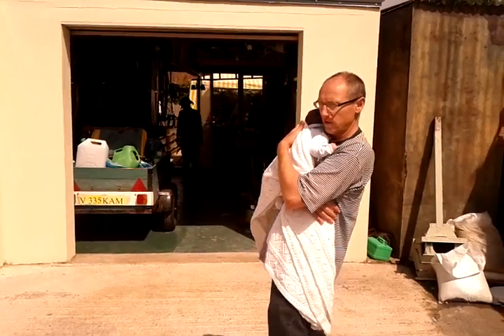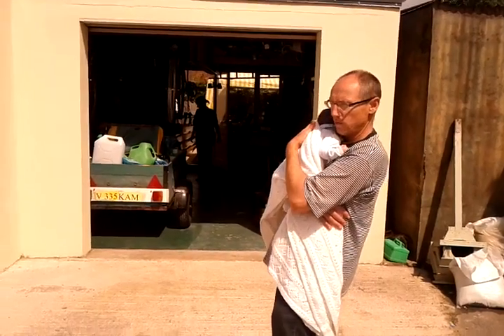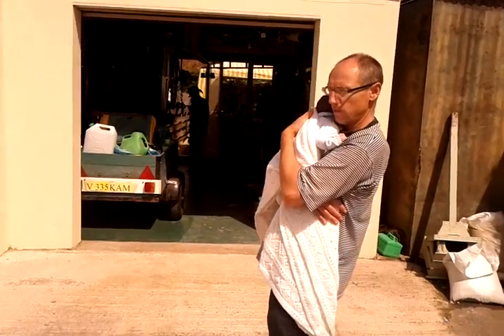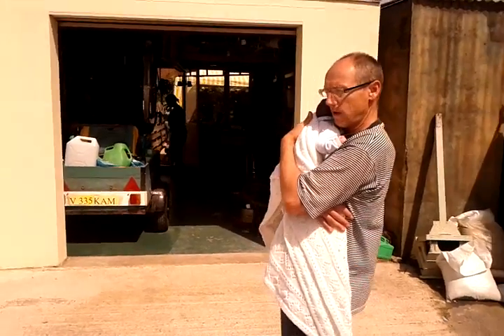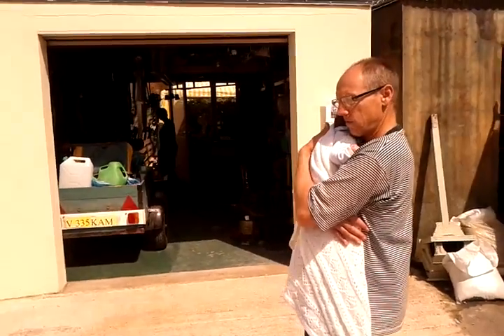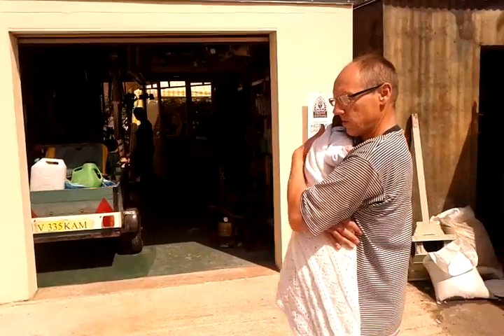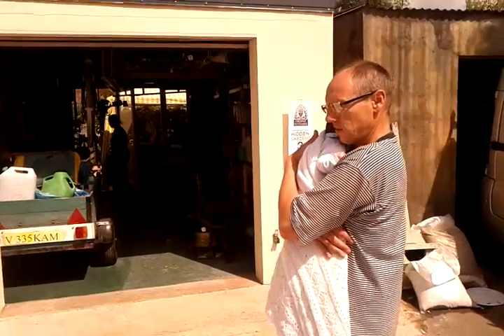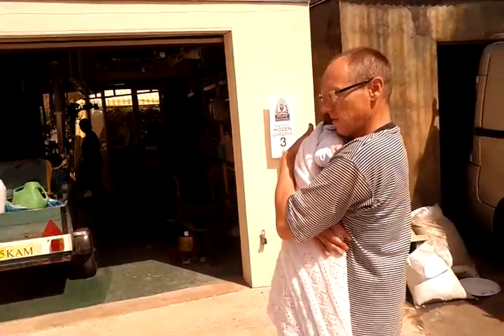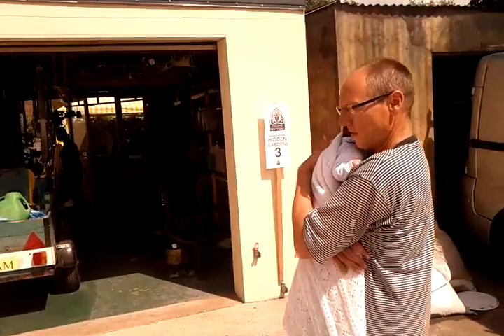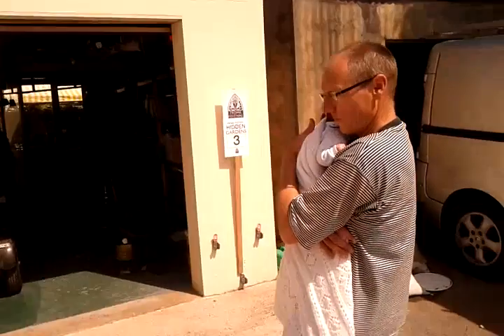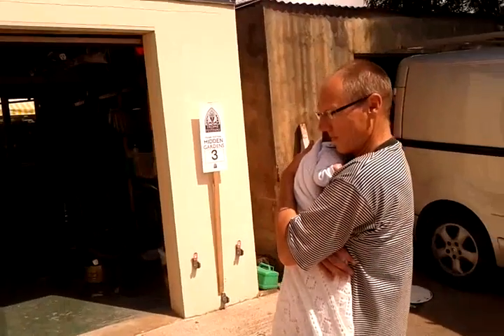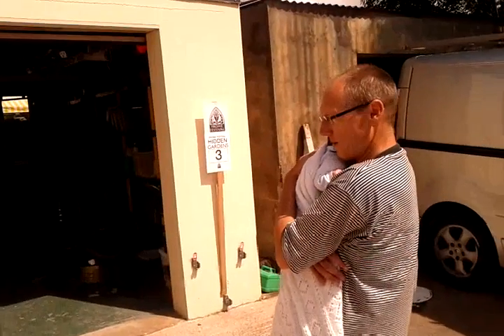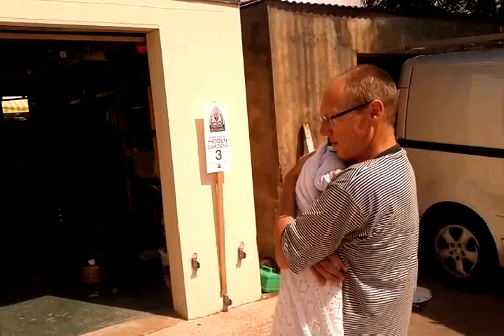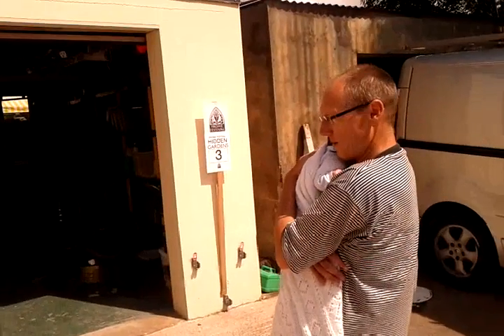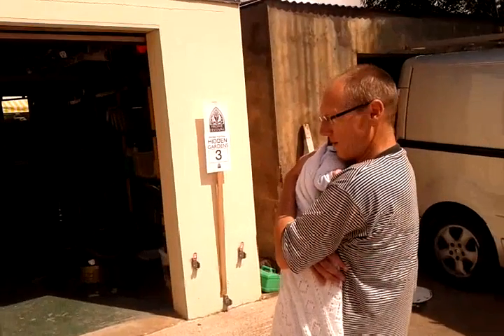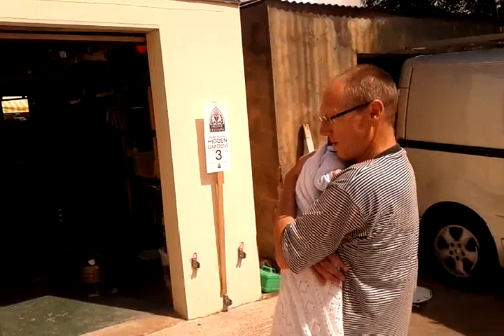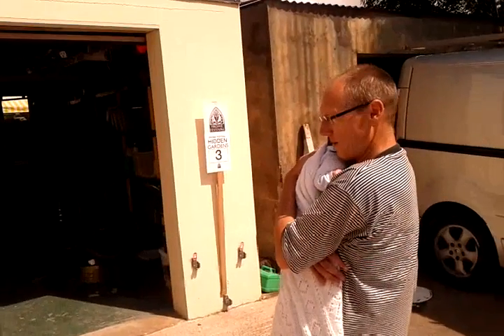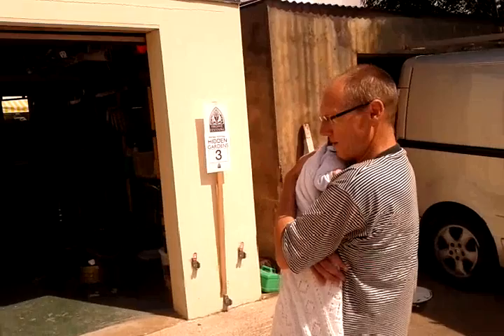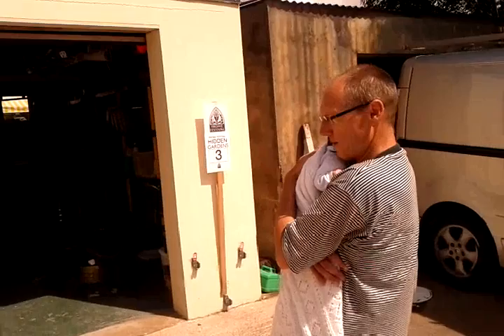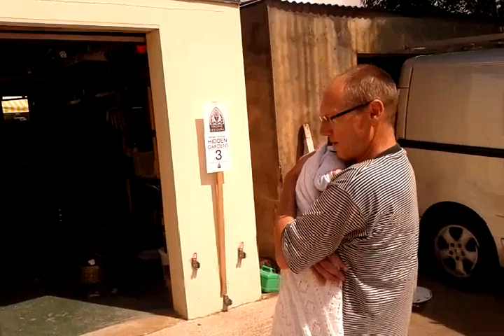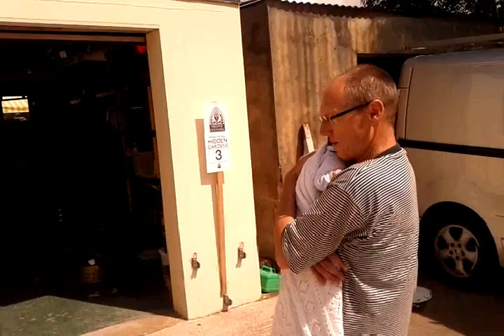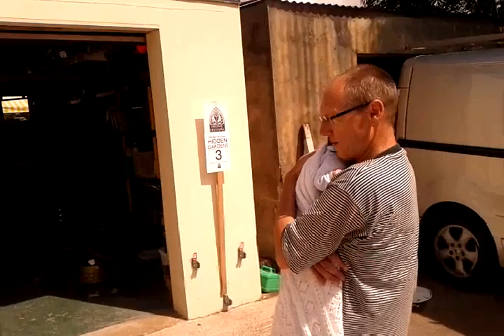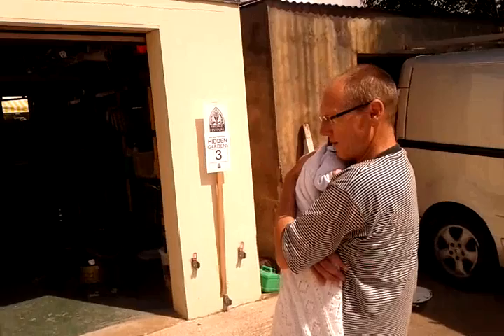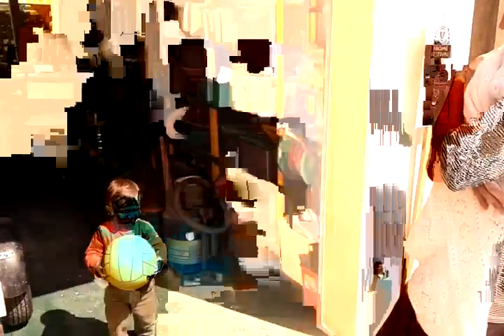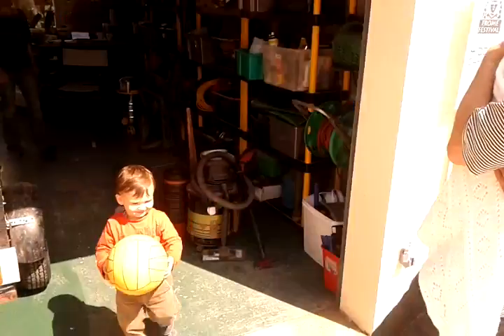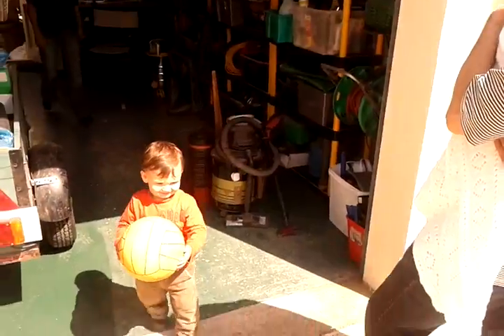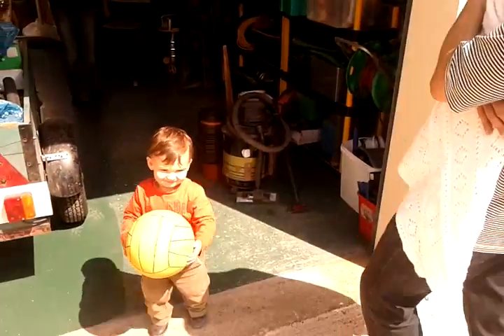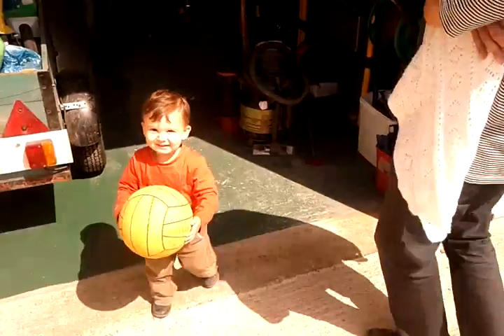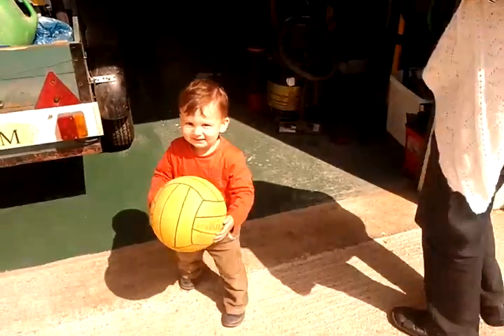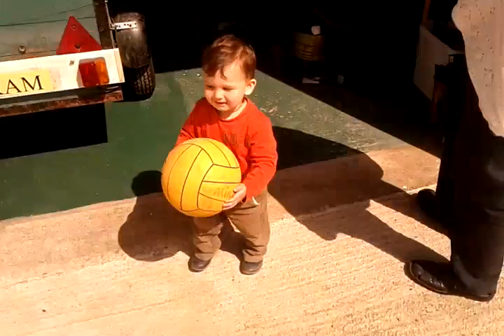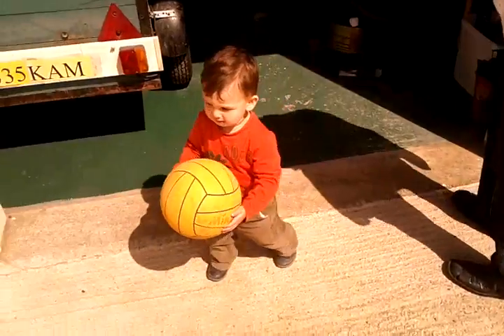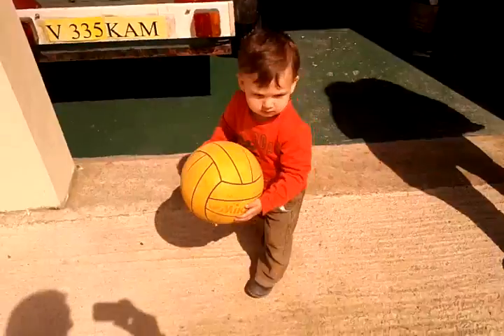Hello Jim. So, Hidden Gardens in Frome. We've got Oscar - here's Oscar. Hello, hey Oscar.